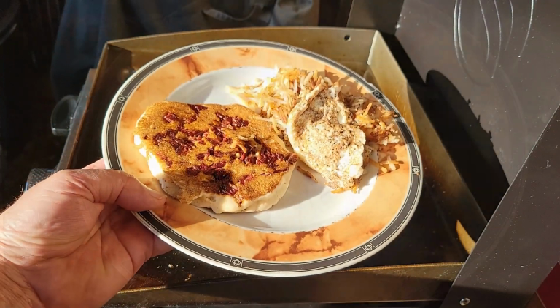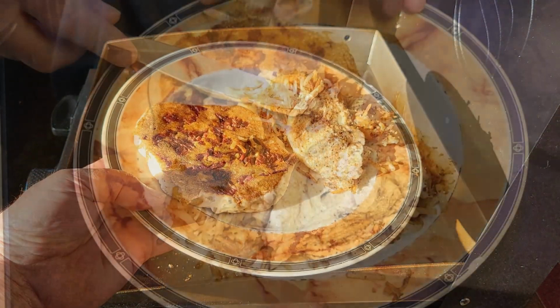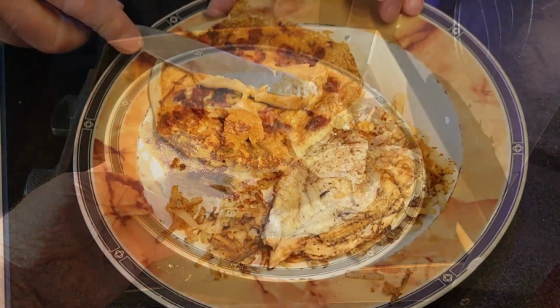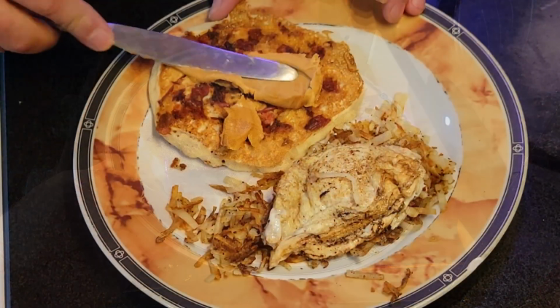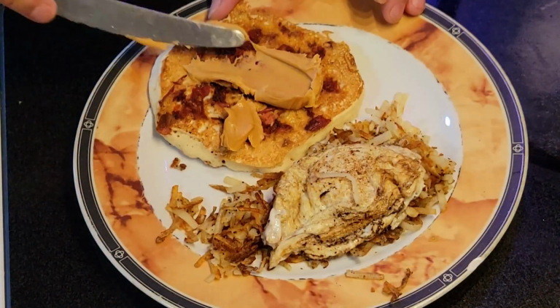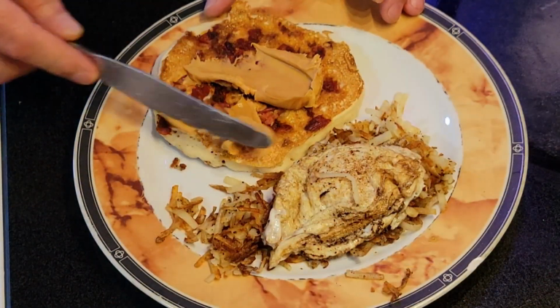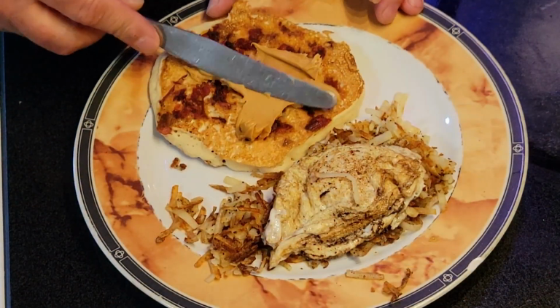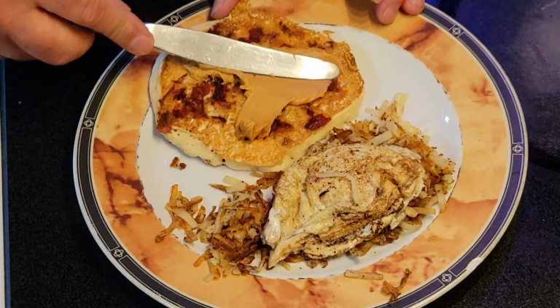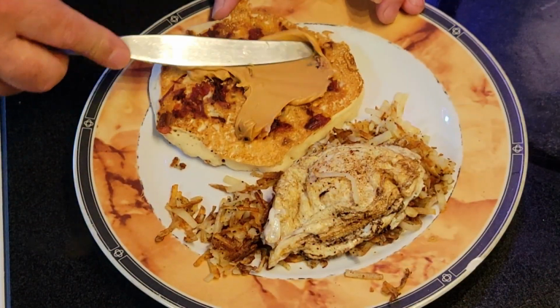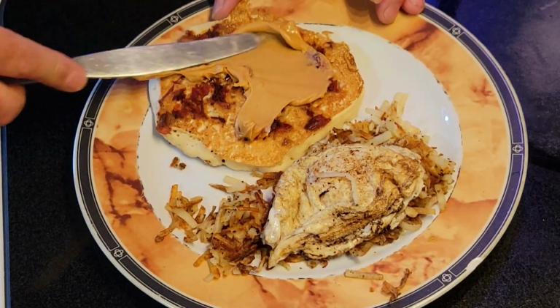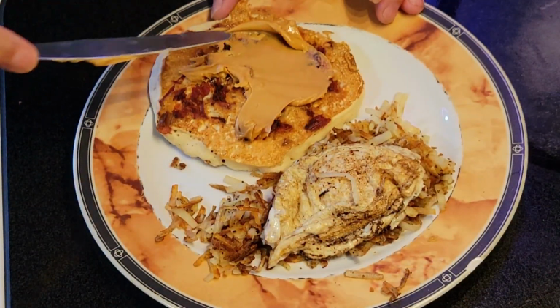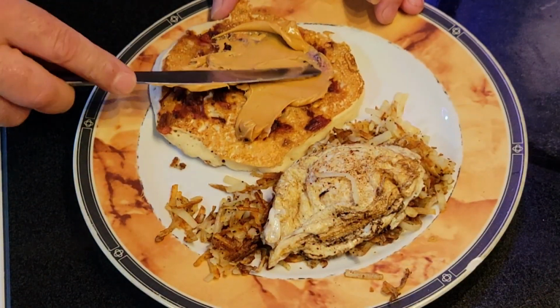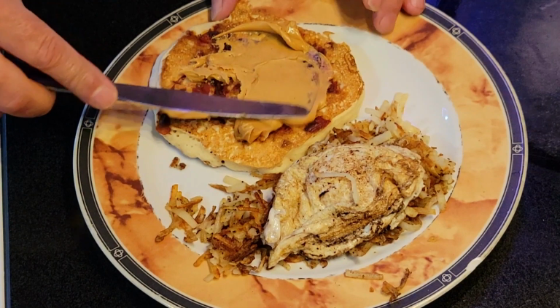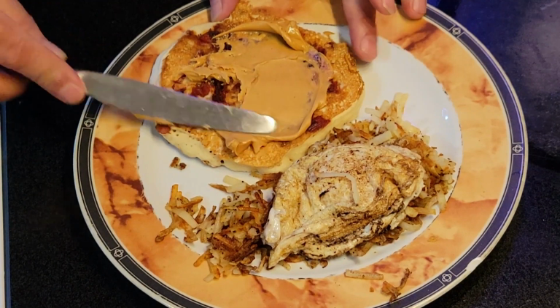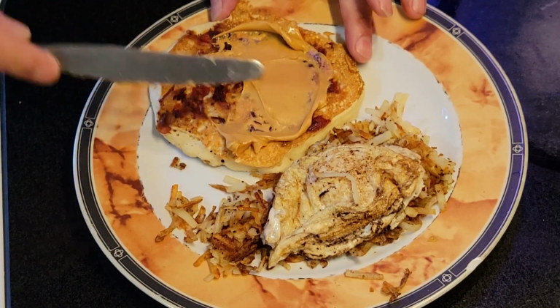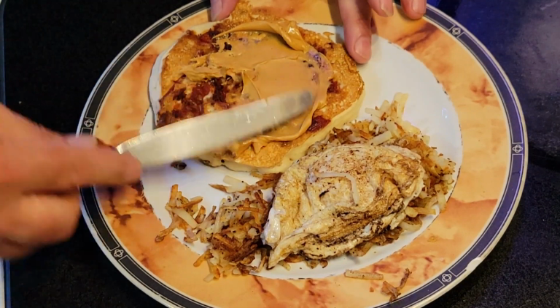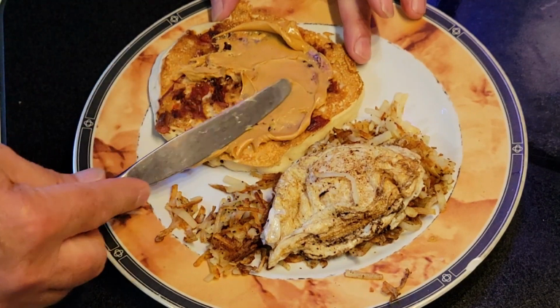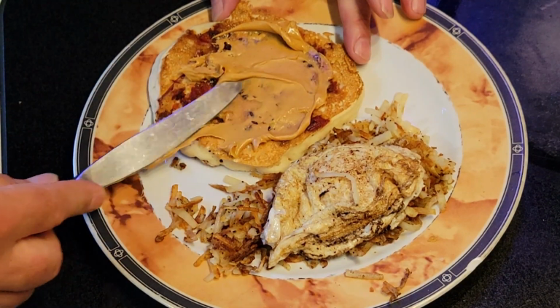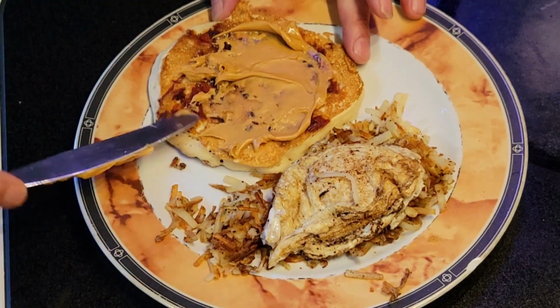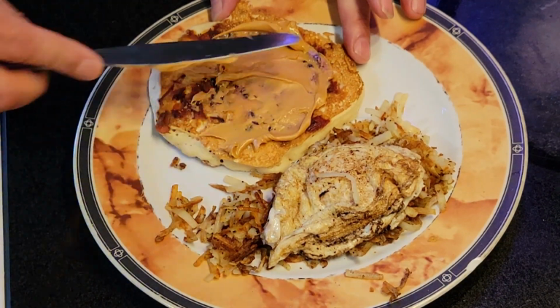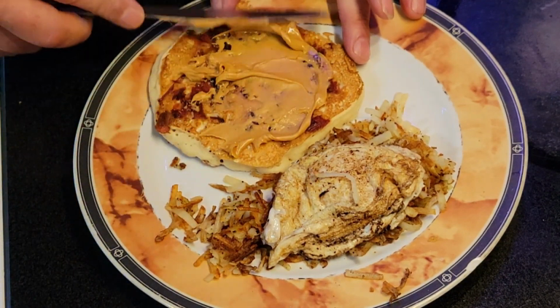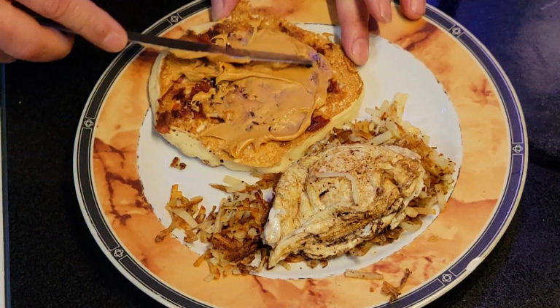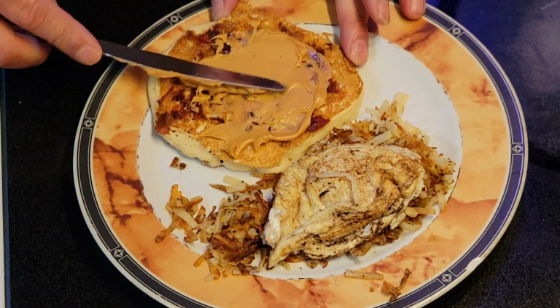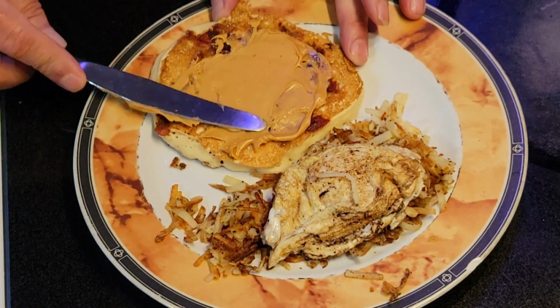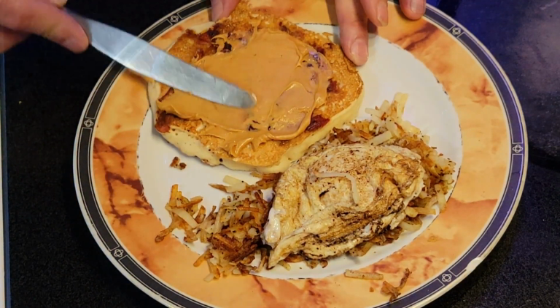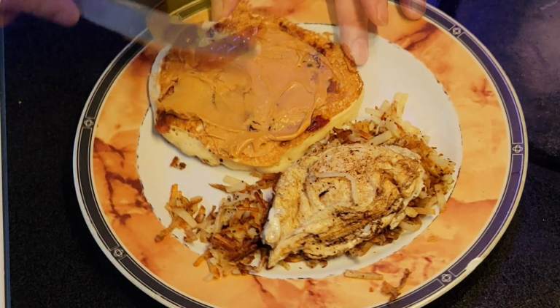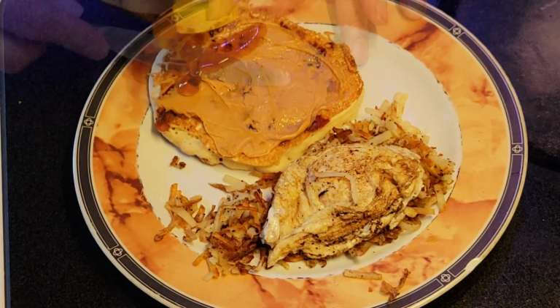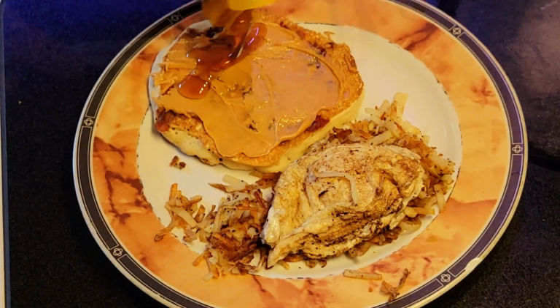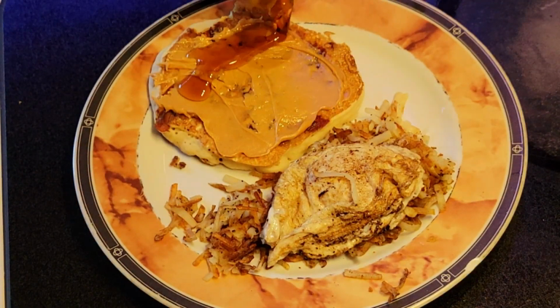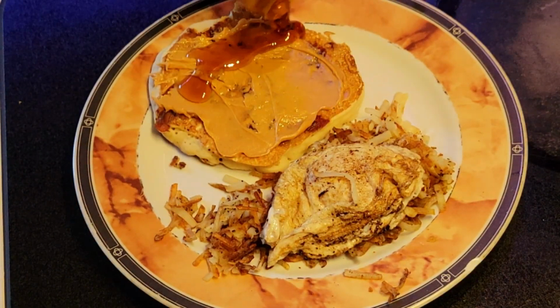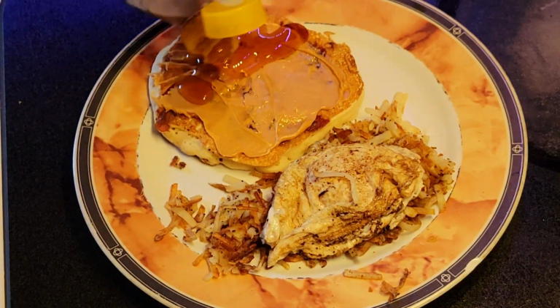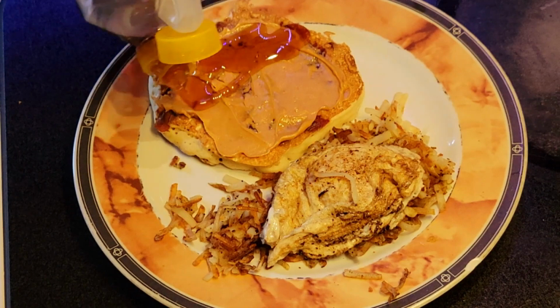Get a little bit of peanut butter and put it on that pancake. Now we're gonna cover it up with some syrup.